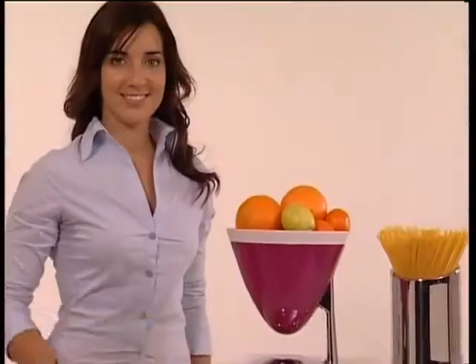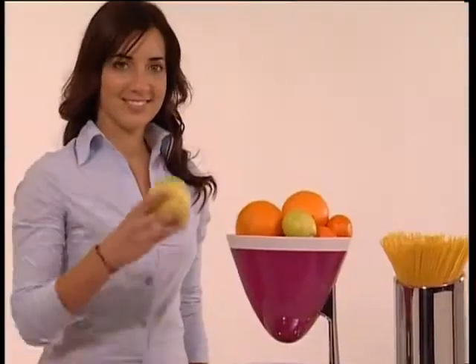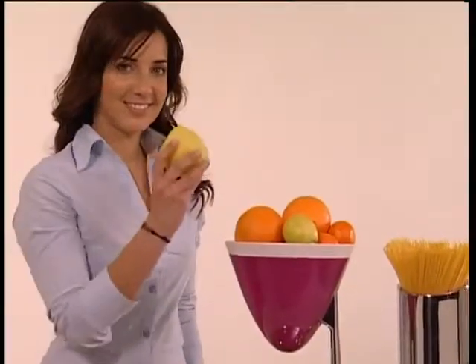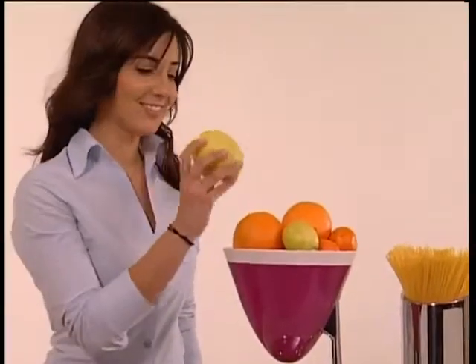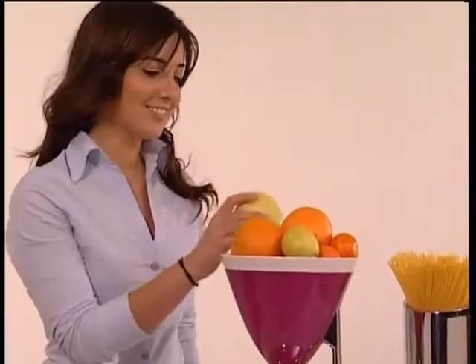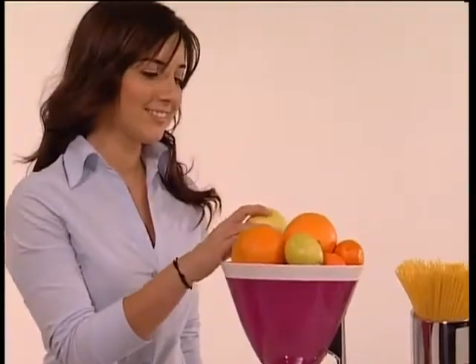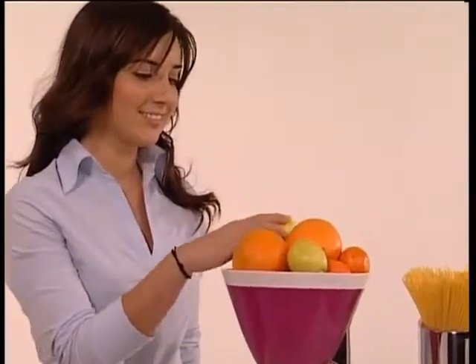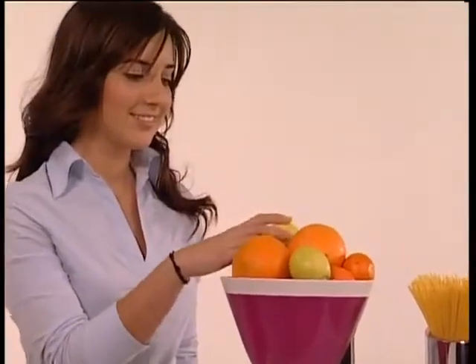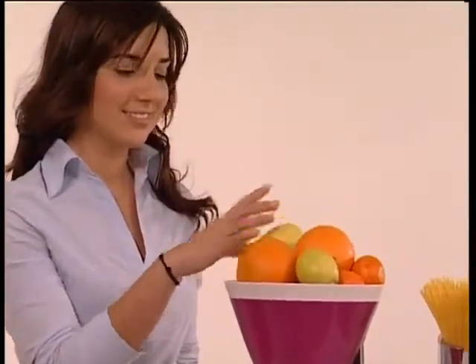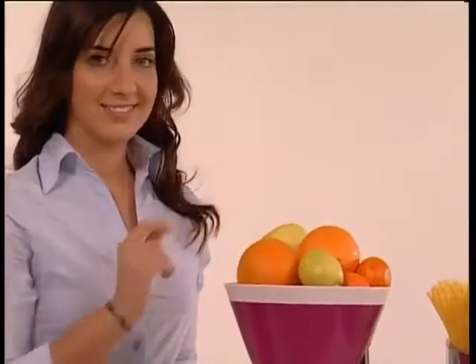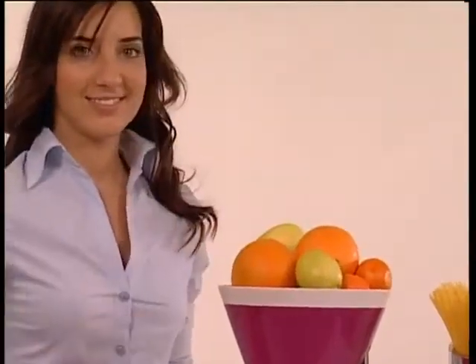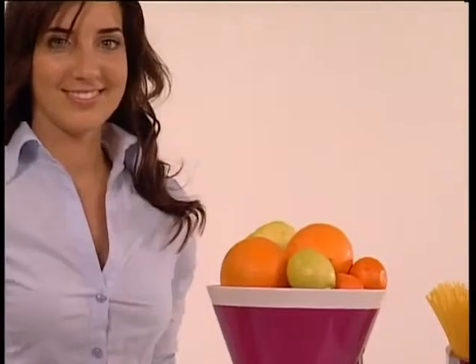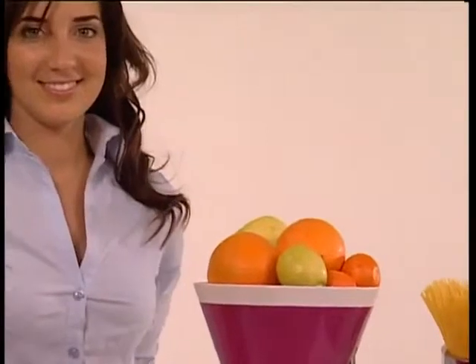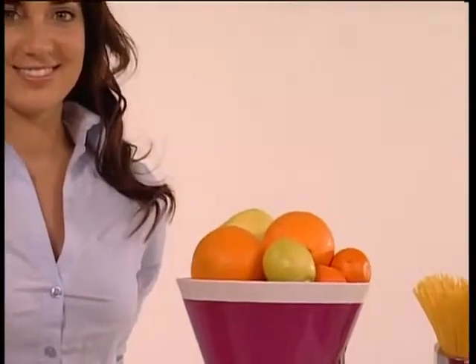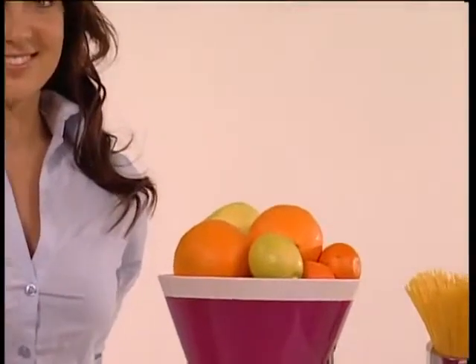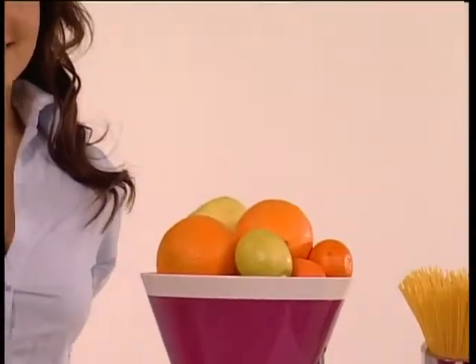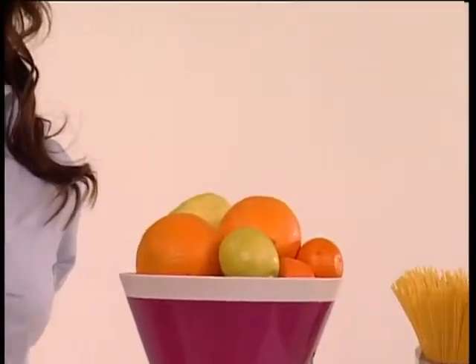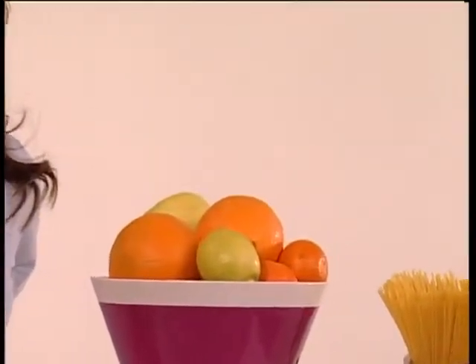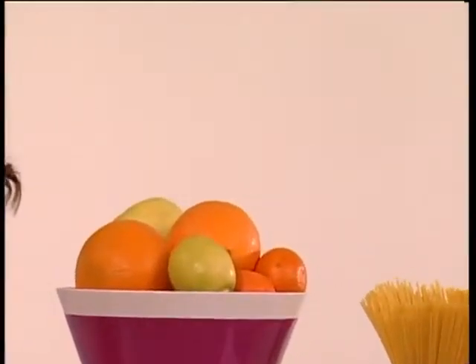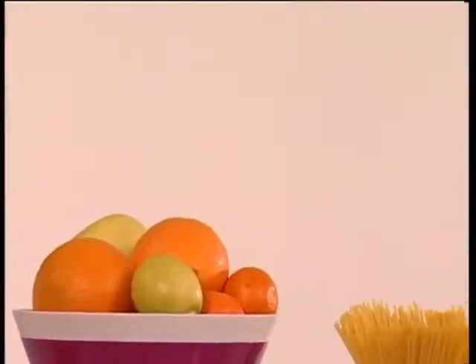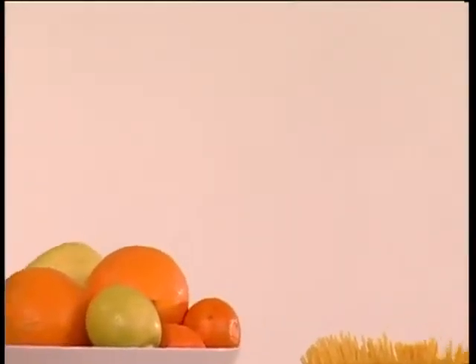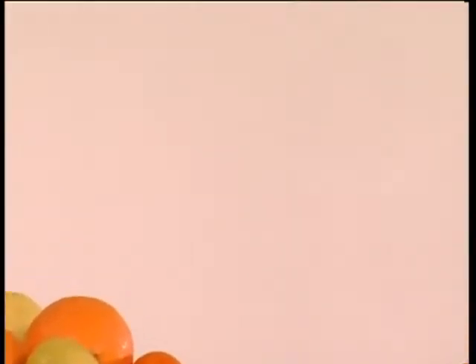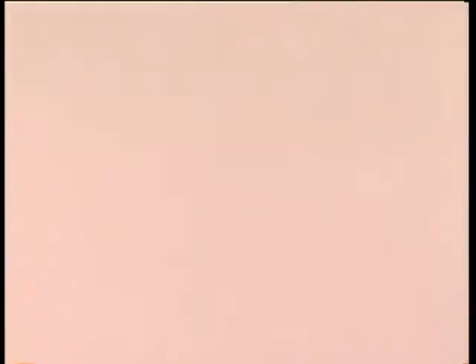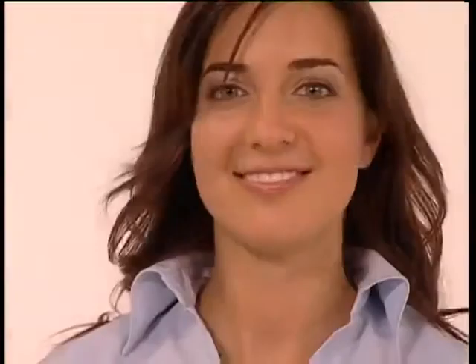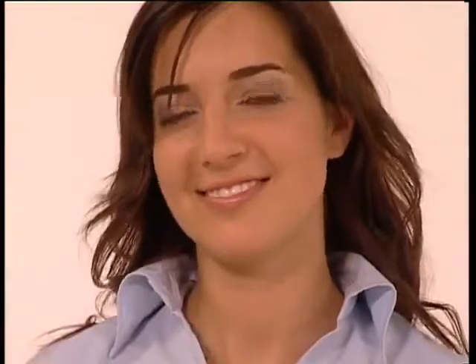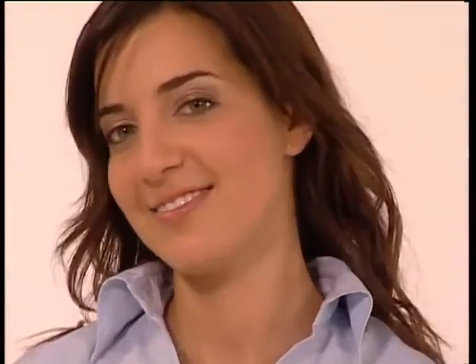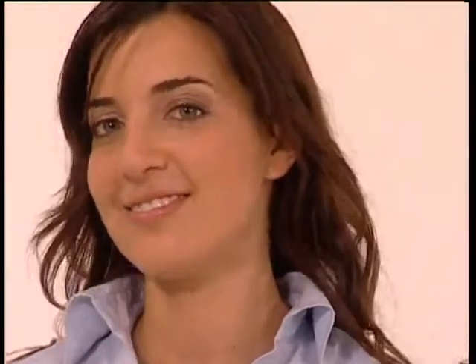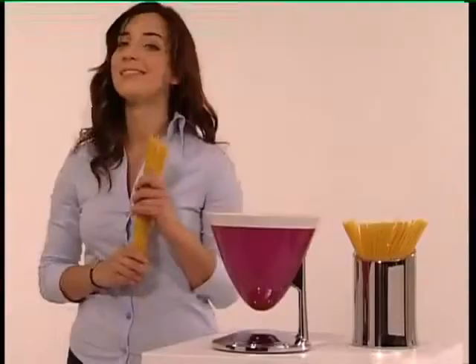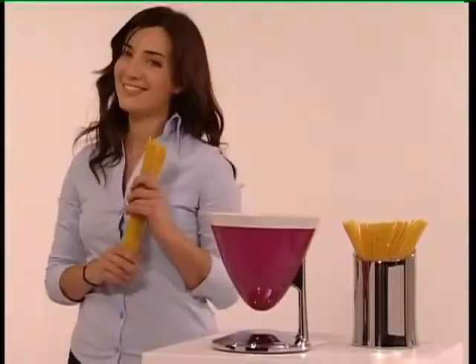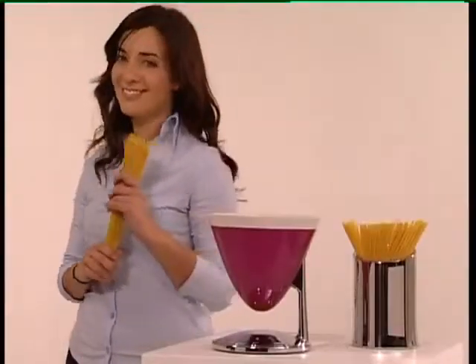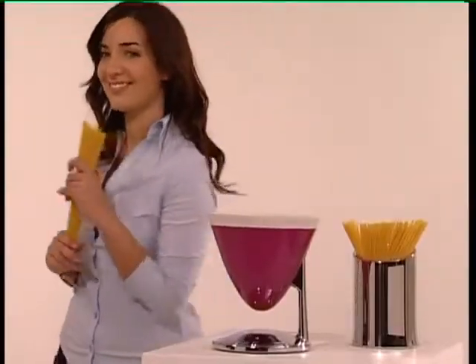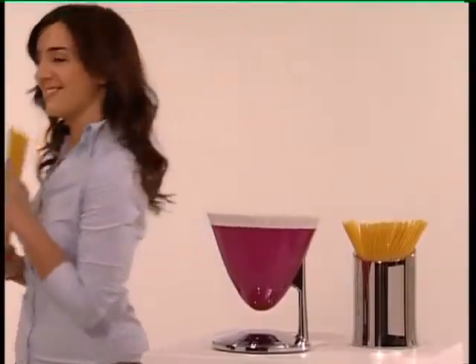Finally, UMA can be used as a basin for mixing ingredients, or as a container for fruit, salad, or anything else you desire. UMA by Bugatti: a blend of lightness and technology.